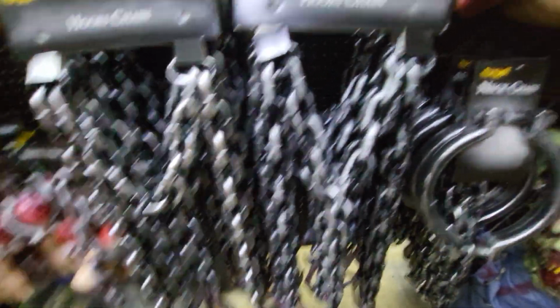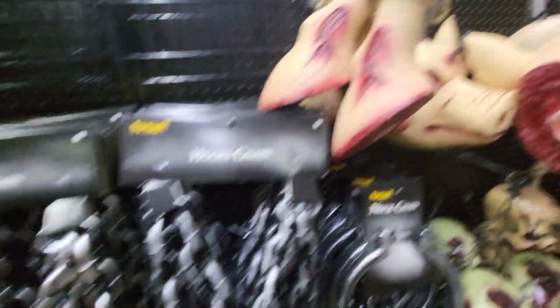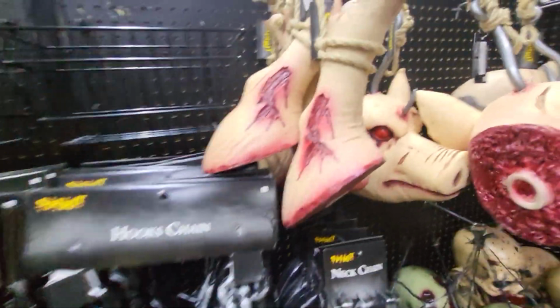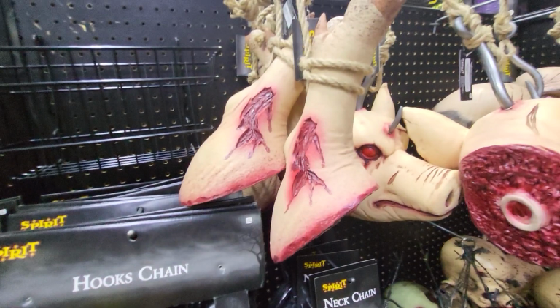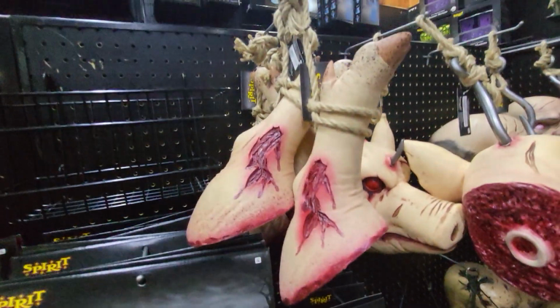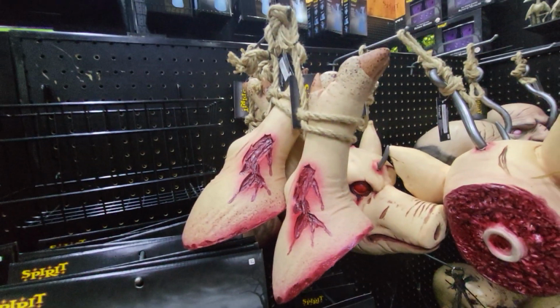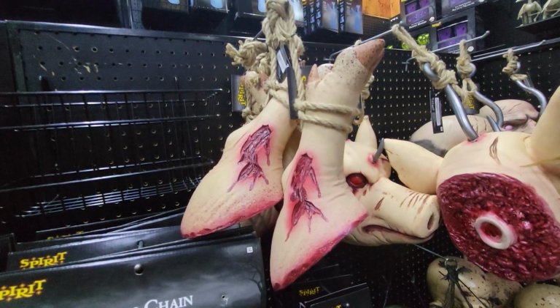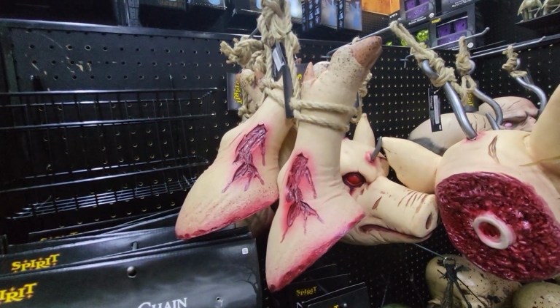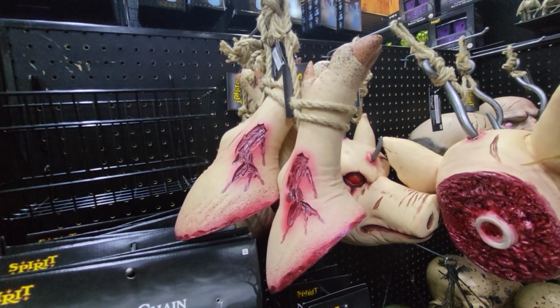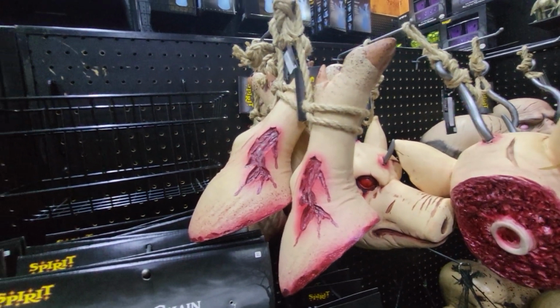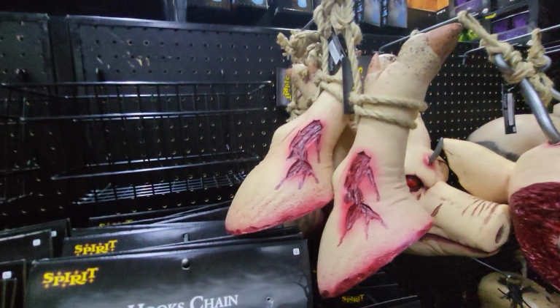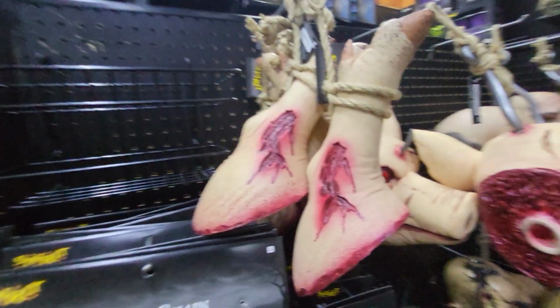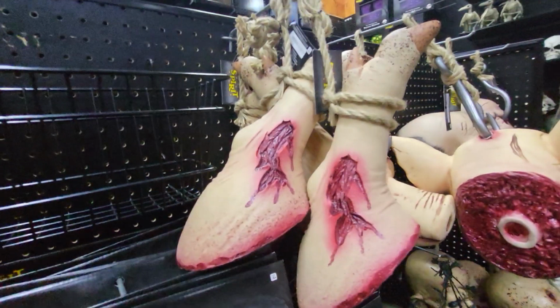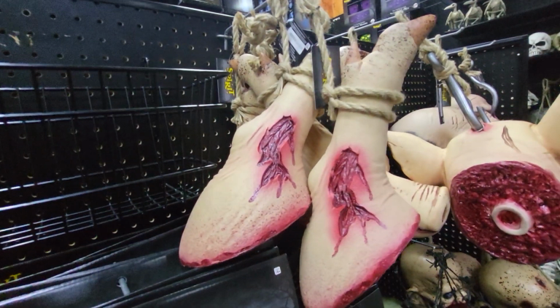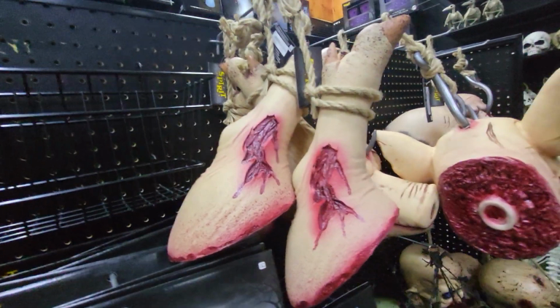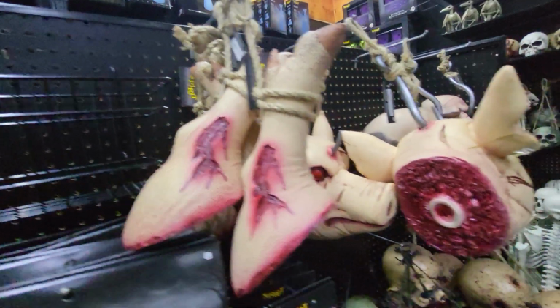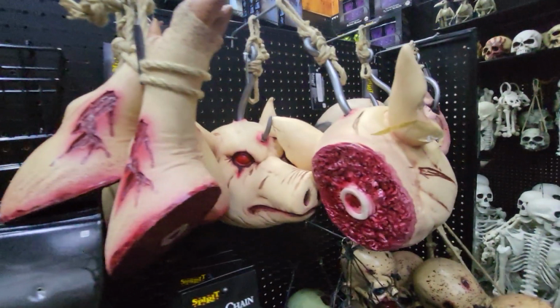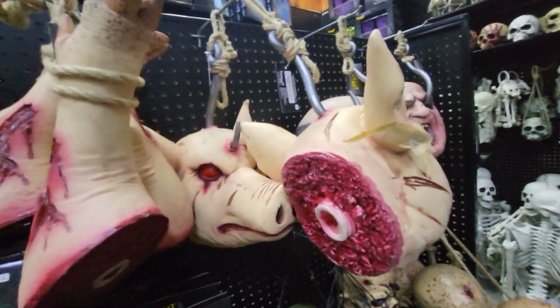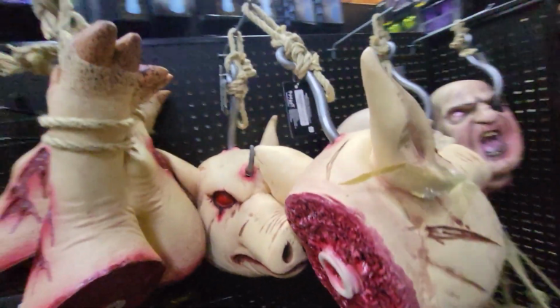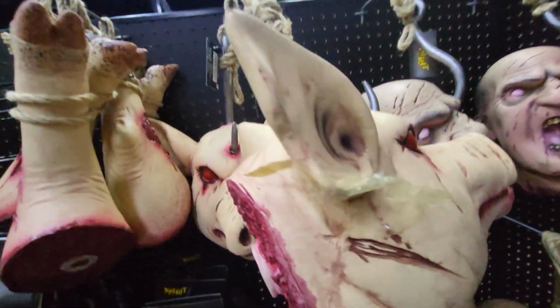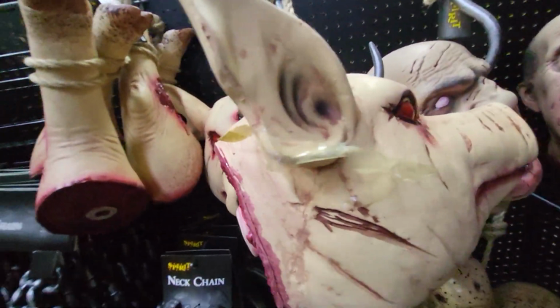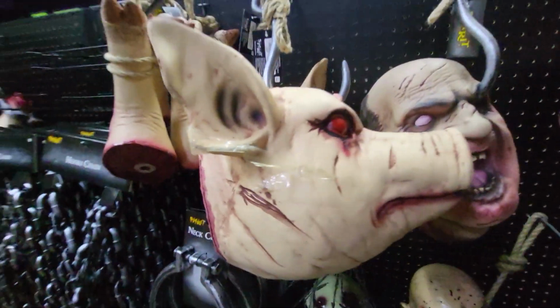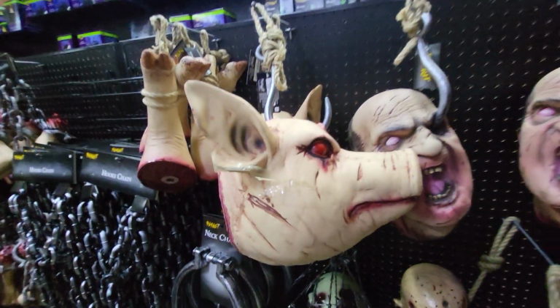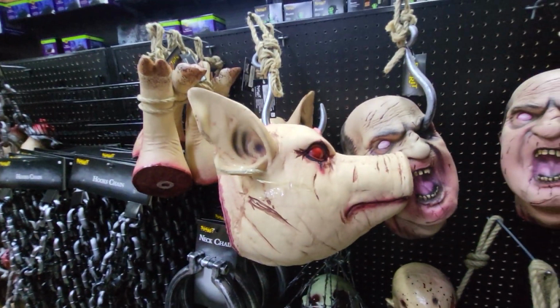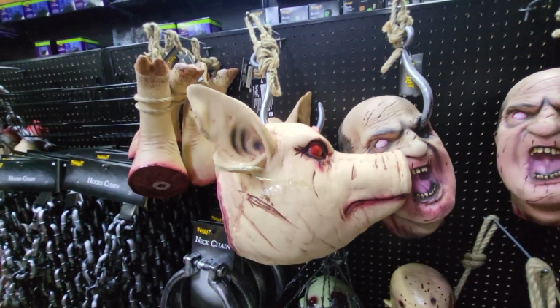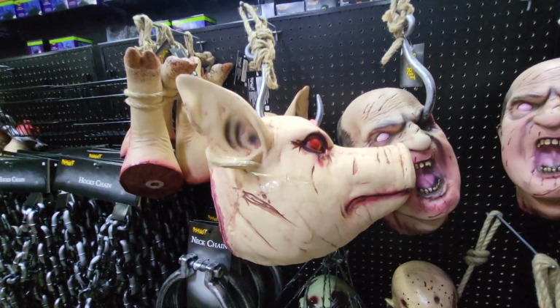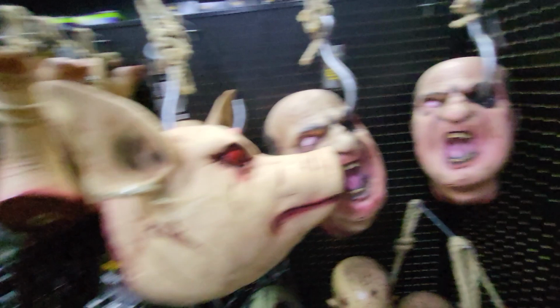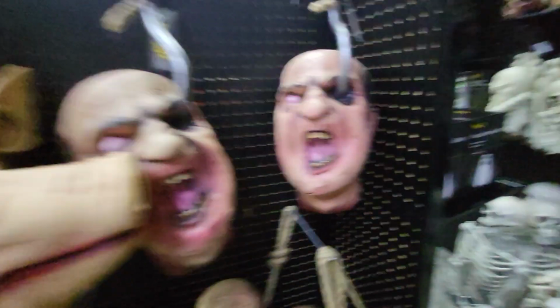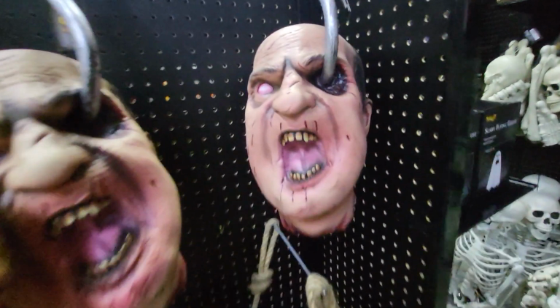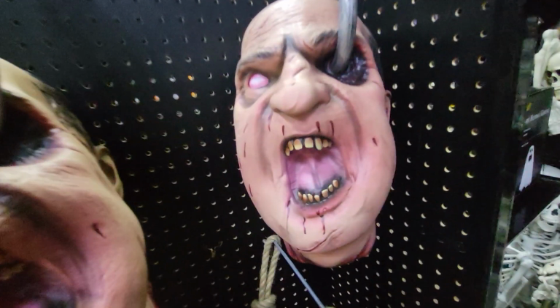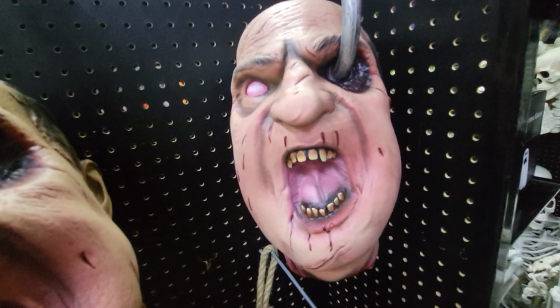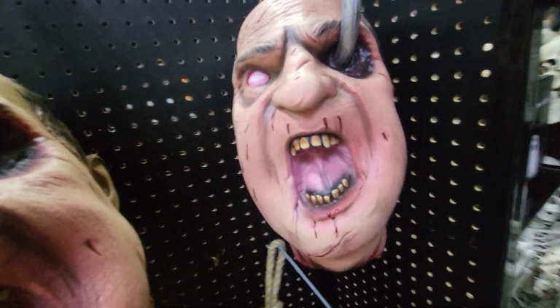You don't like that? Look at this — this is a pig's foot, a bloody pig's foot. Here's a bloody pig's head with a hook through it. And here is a human with a hook through the eye.